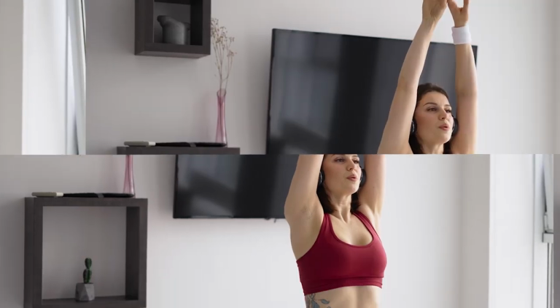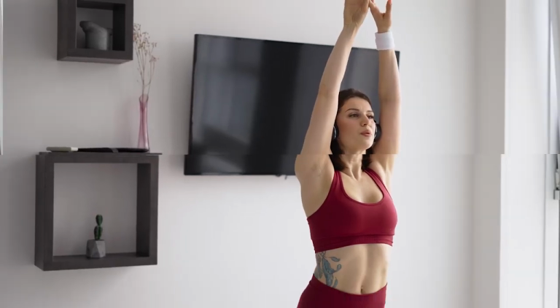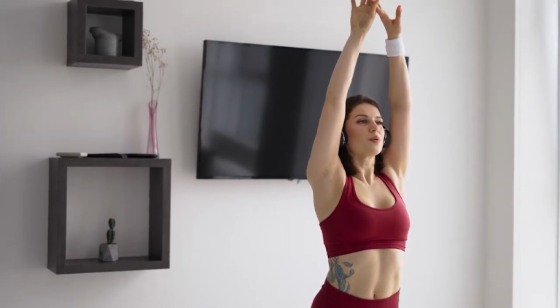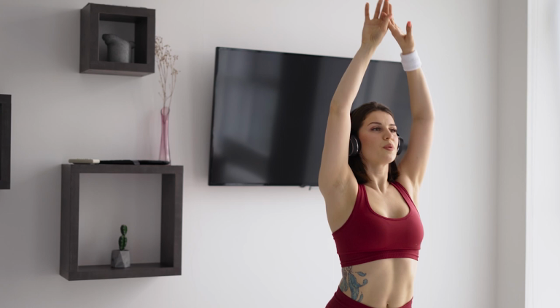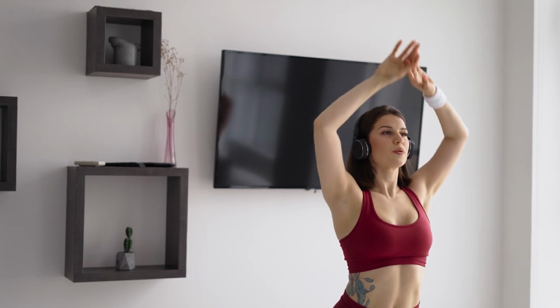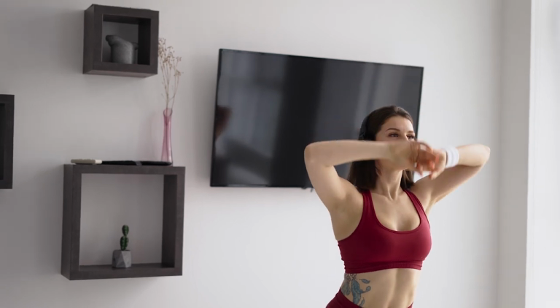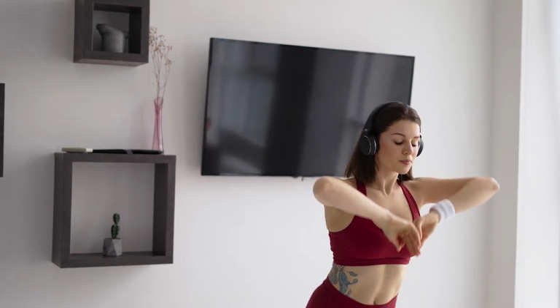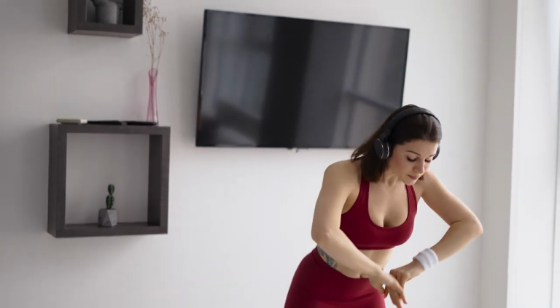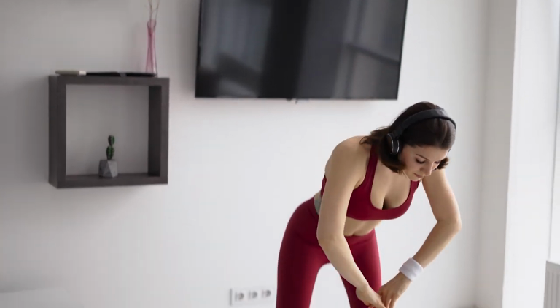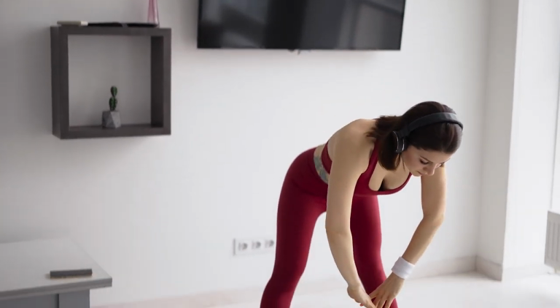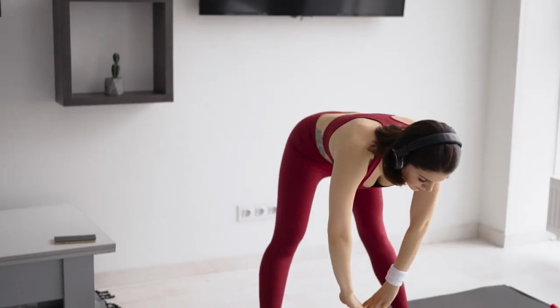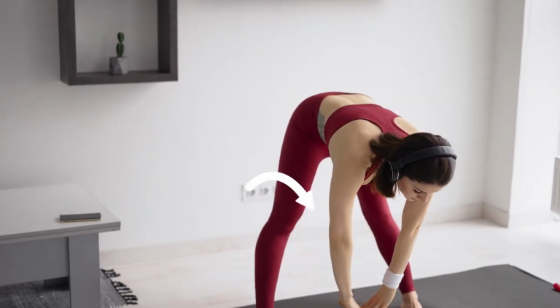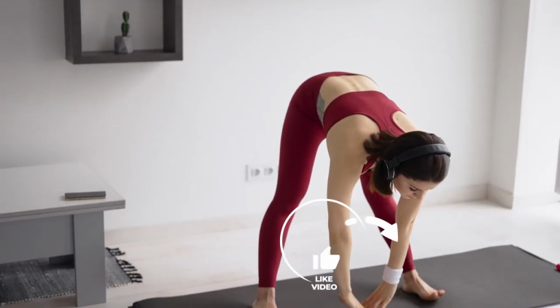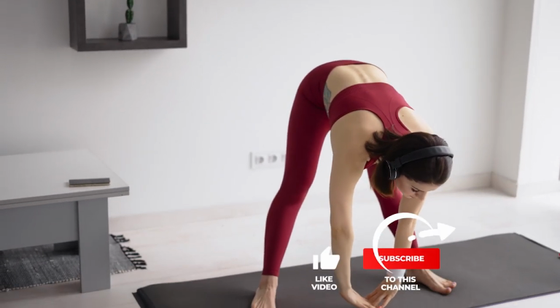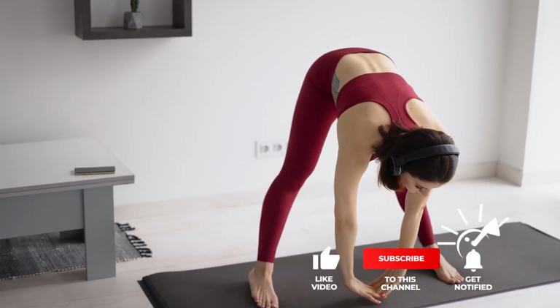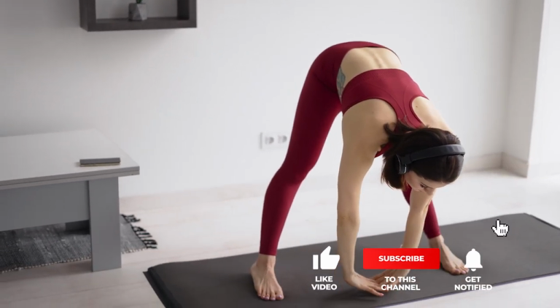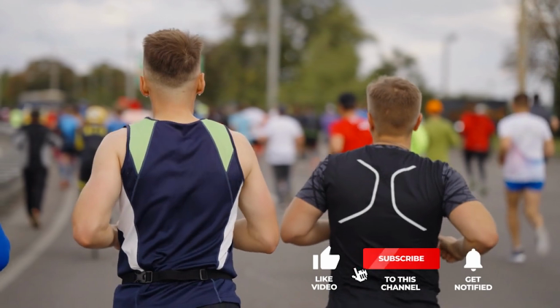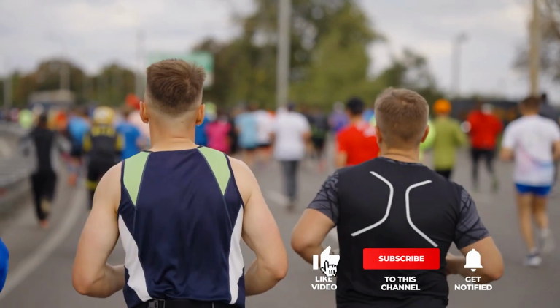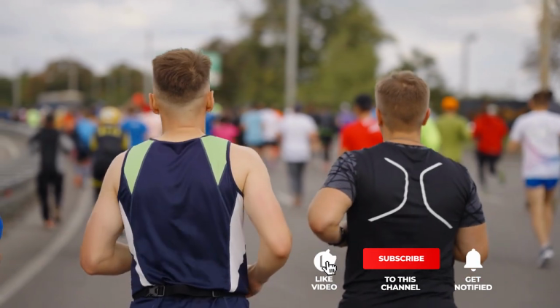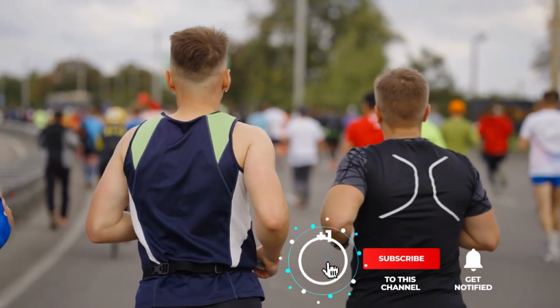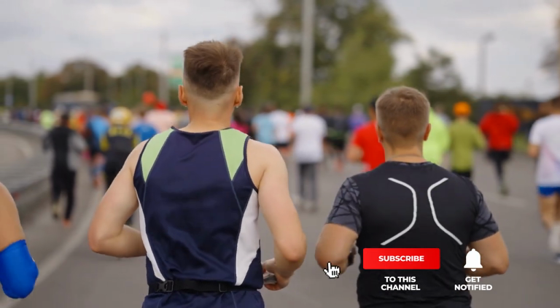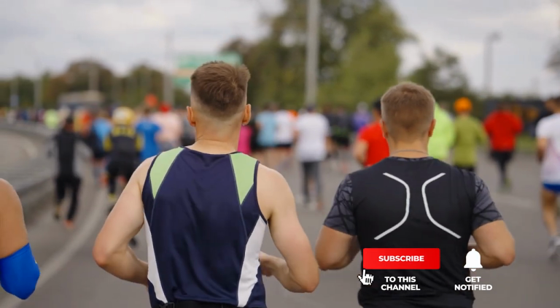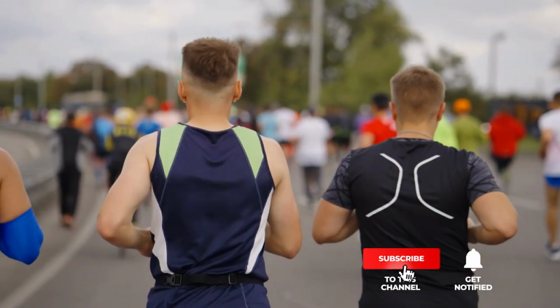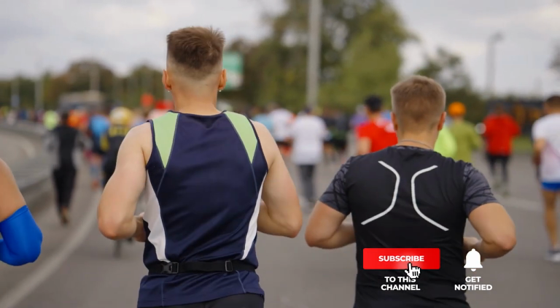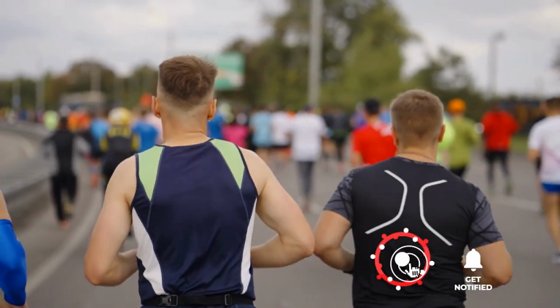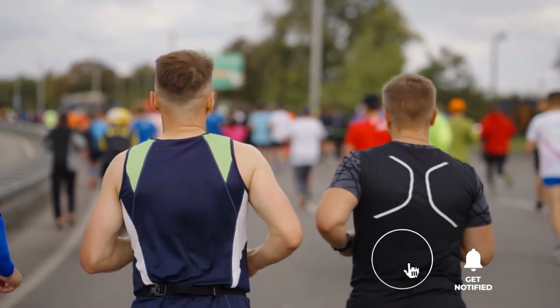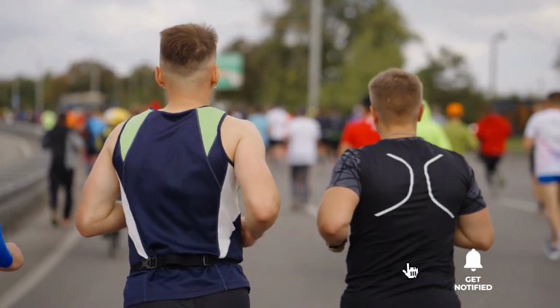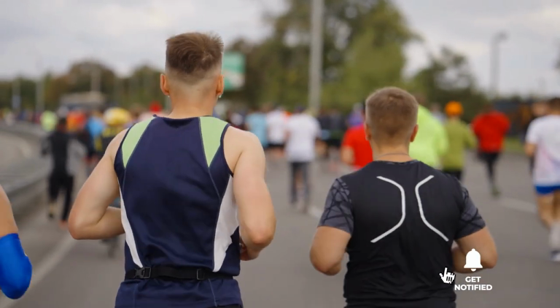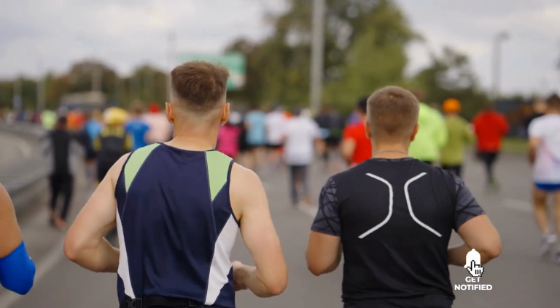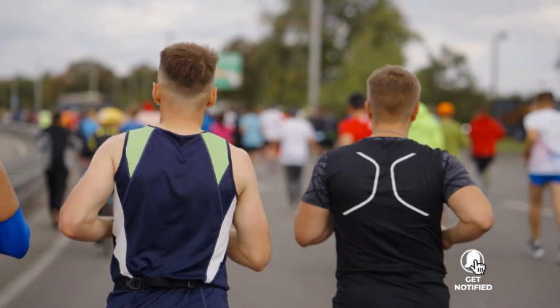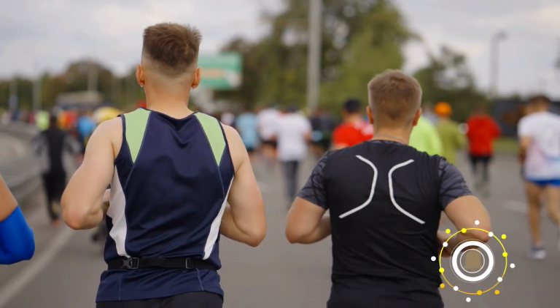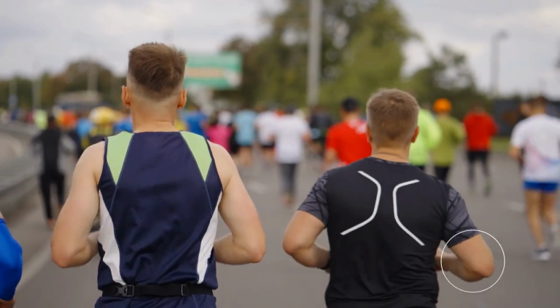If you haven't found any waterproof sports earphones that meet your needs yet, keep watching because I have more lined up for you. If this is your first time visiting this channel, be sure to subscribe and hit the bell icon to receive notifications about new videos.